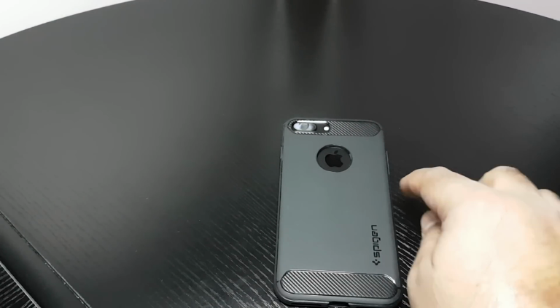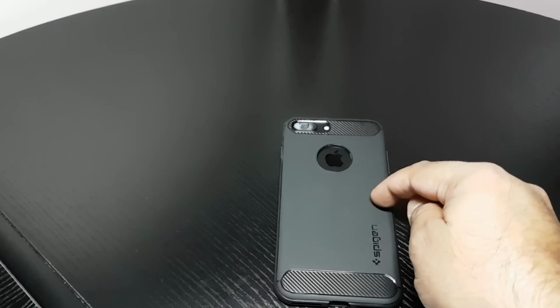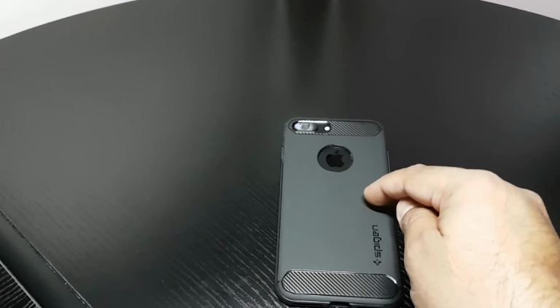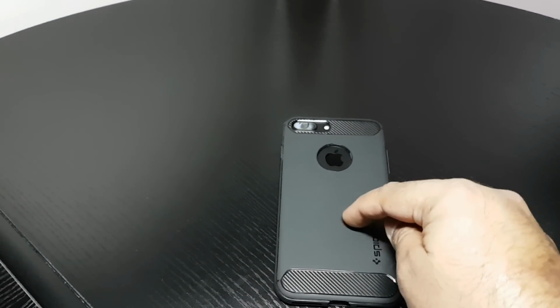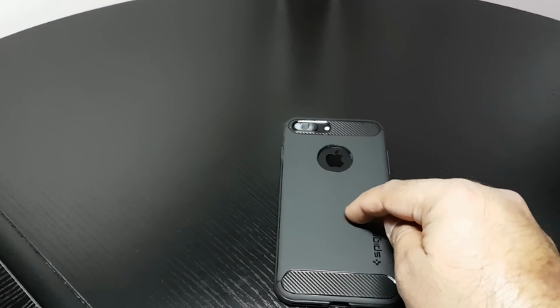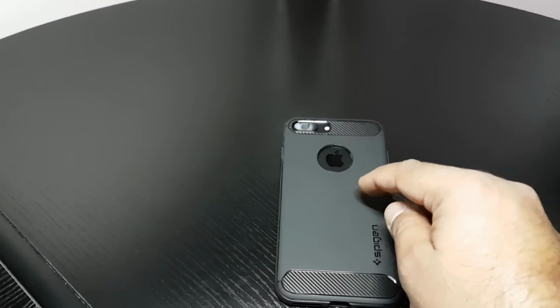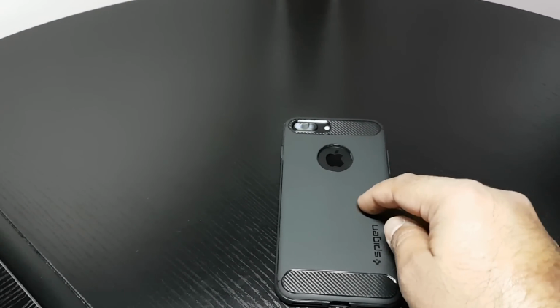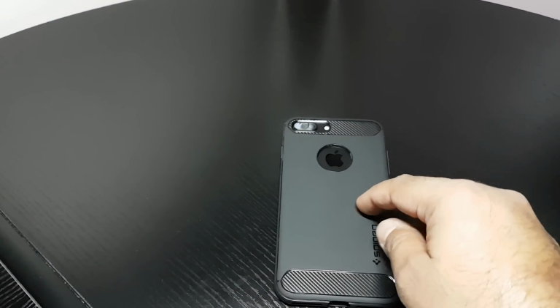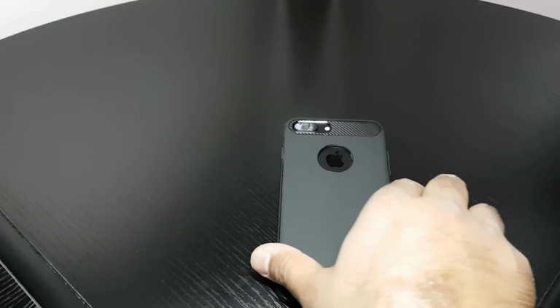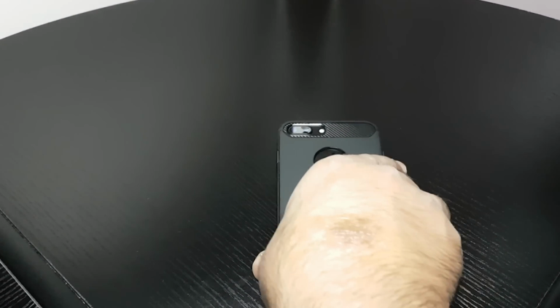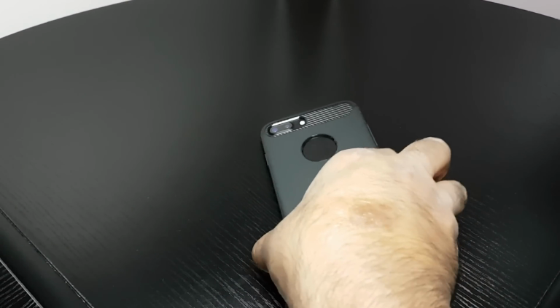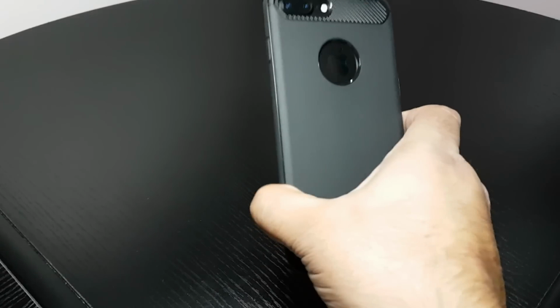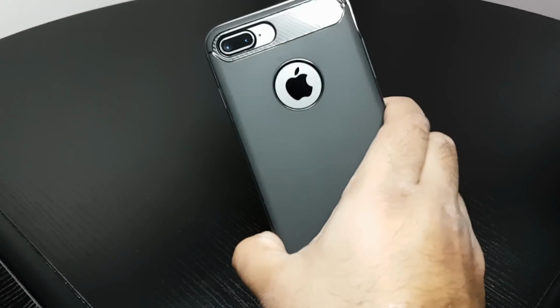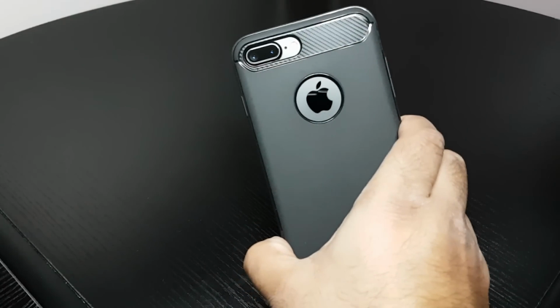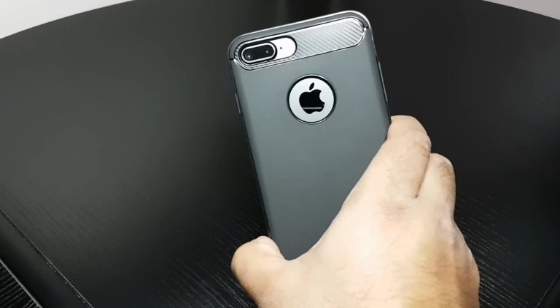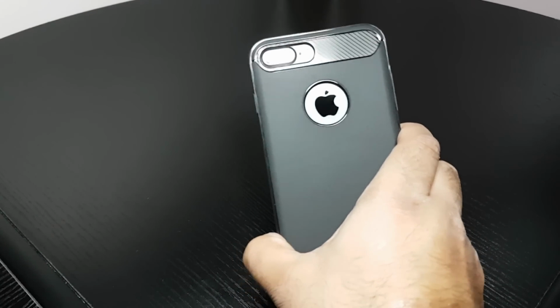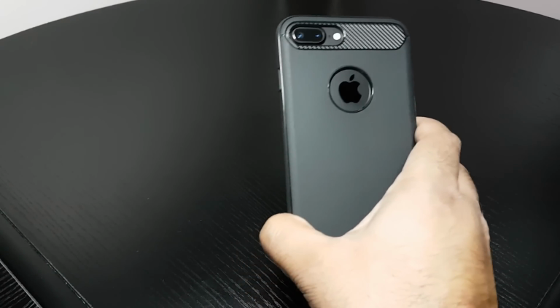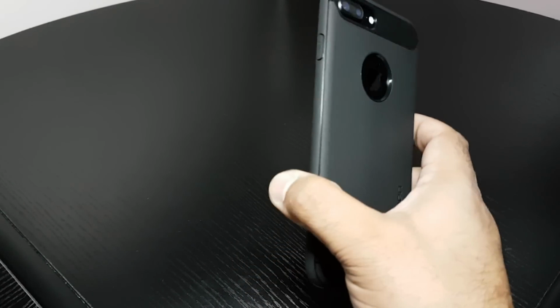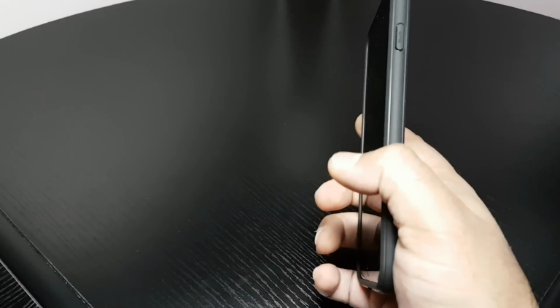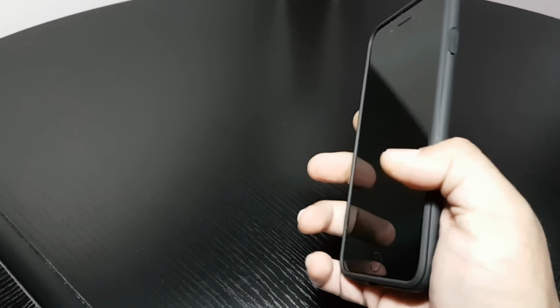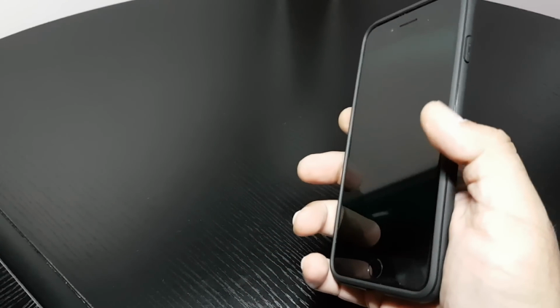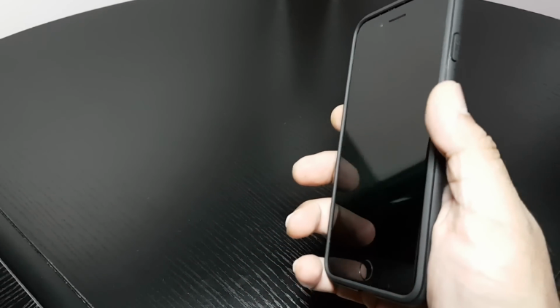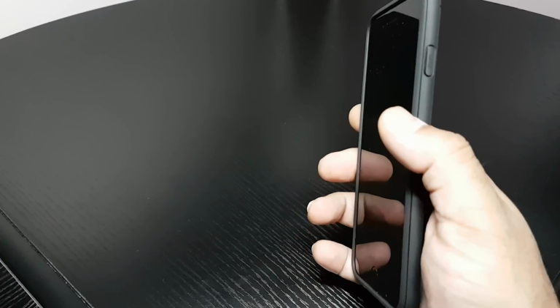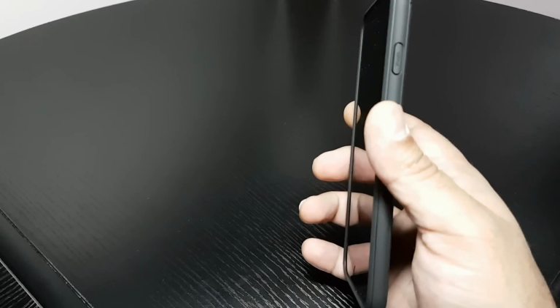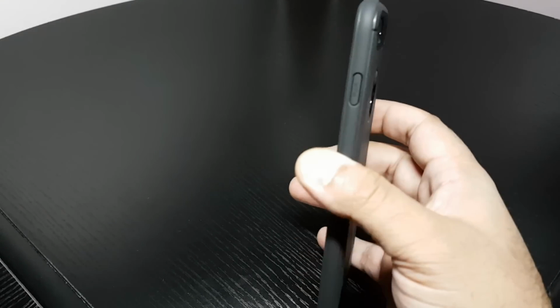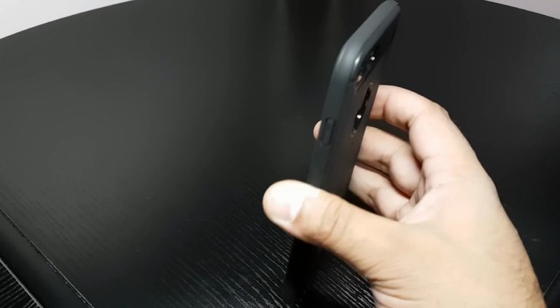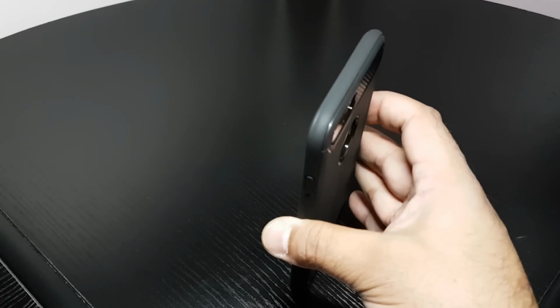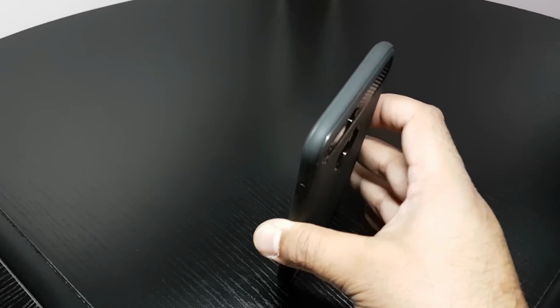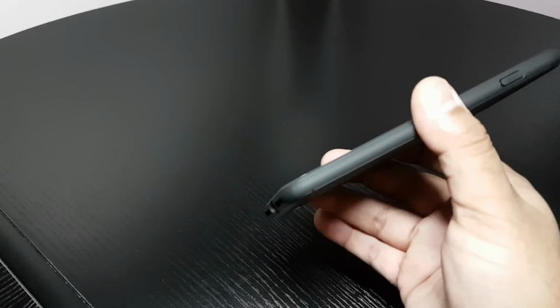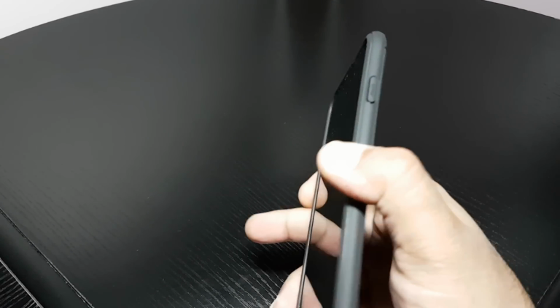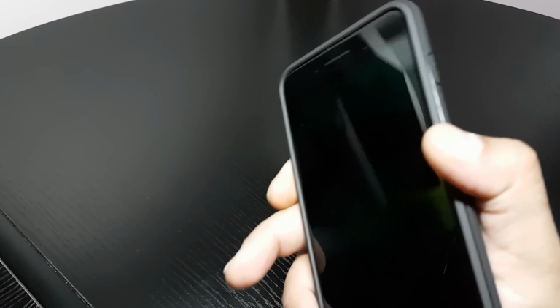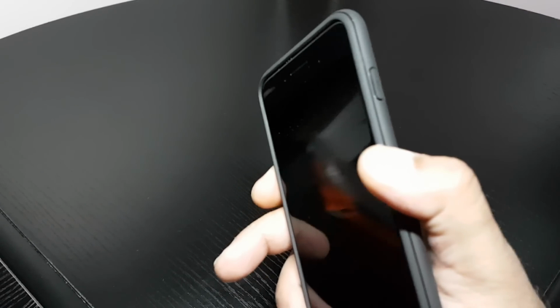I'm not sponsored by them. I buy them myself with my own money. I will definitely recommend this case guys. For the price, it's a no brainer. I'll leave links in the description below.